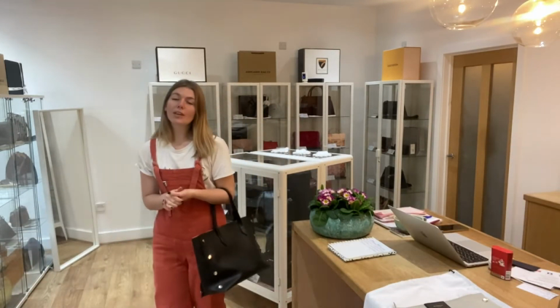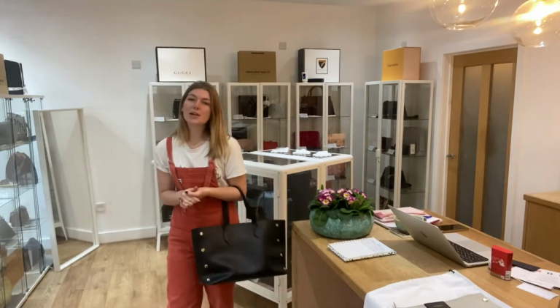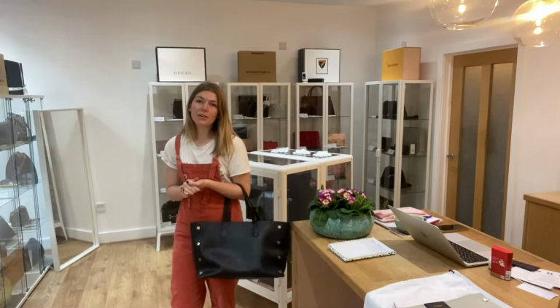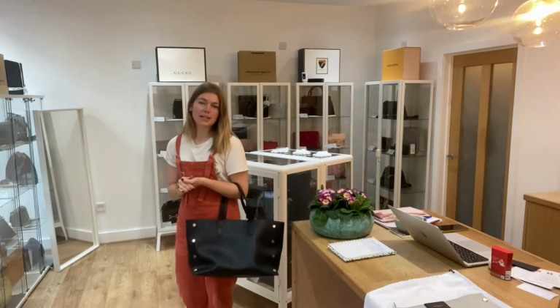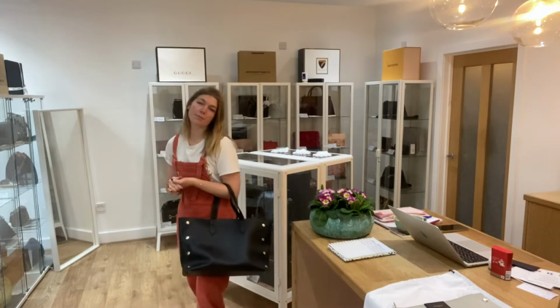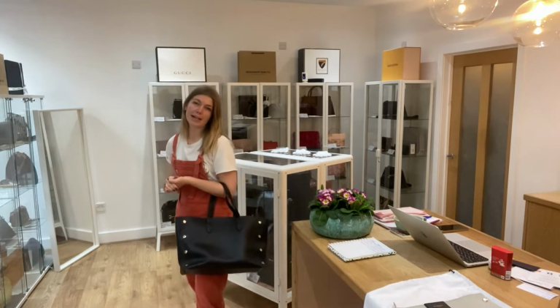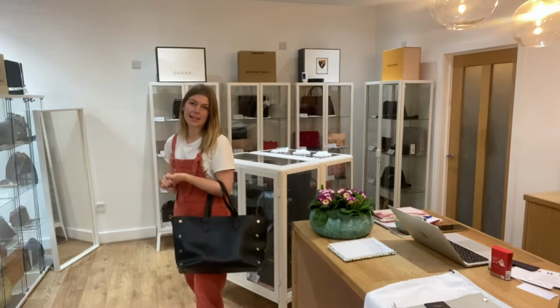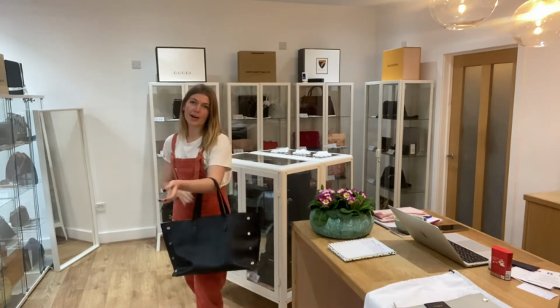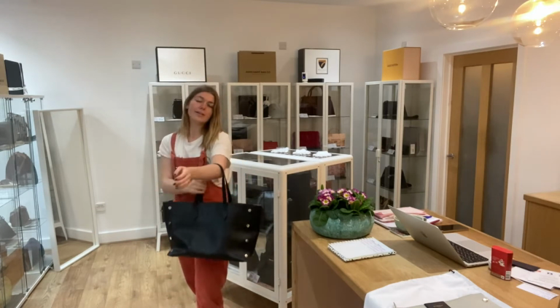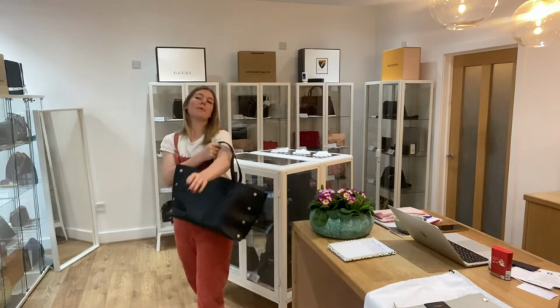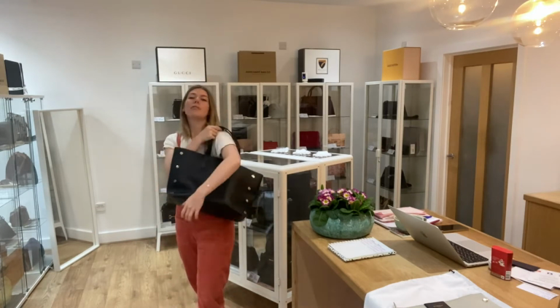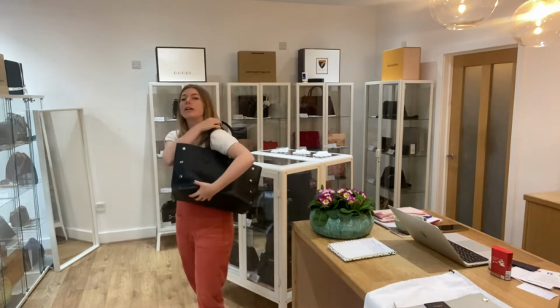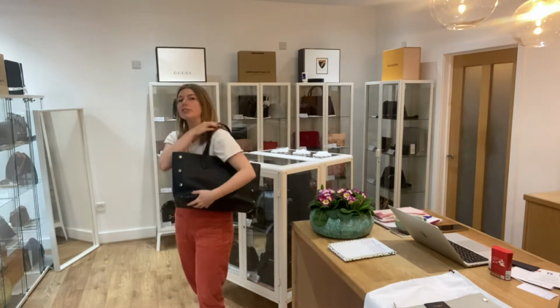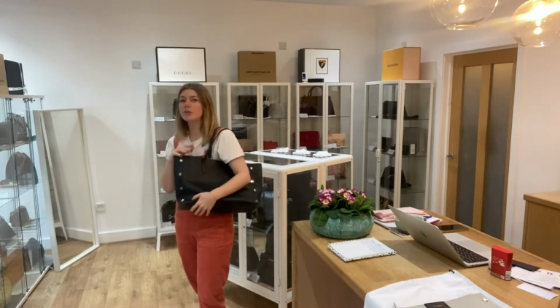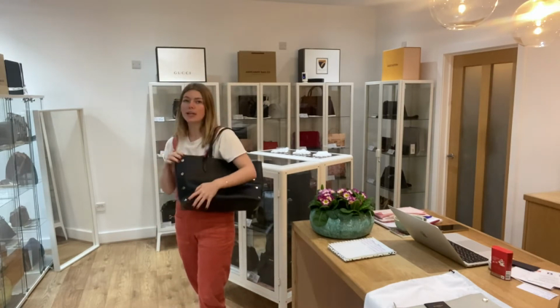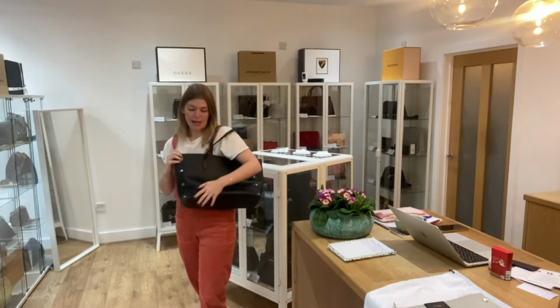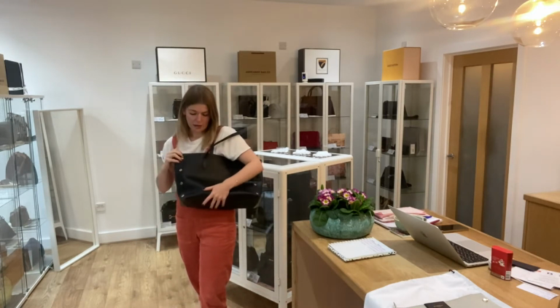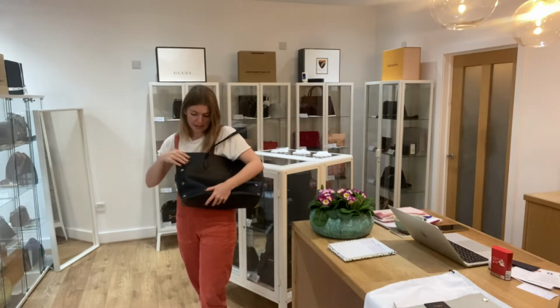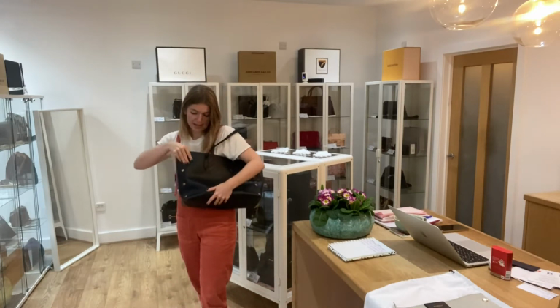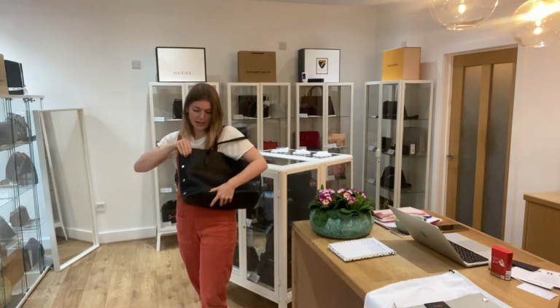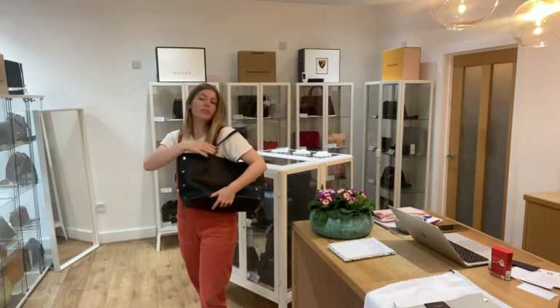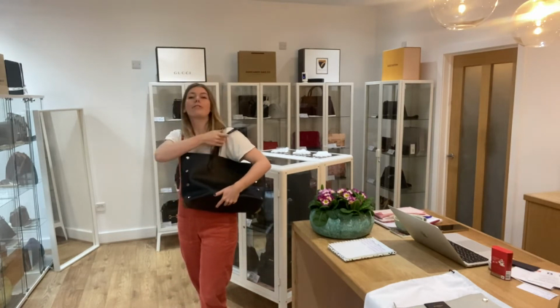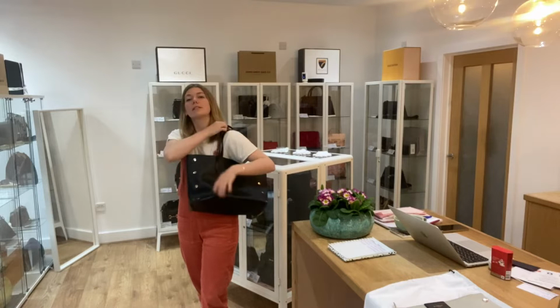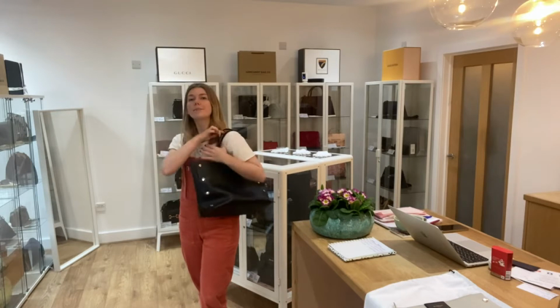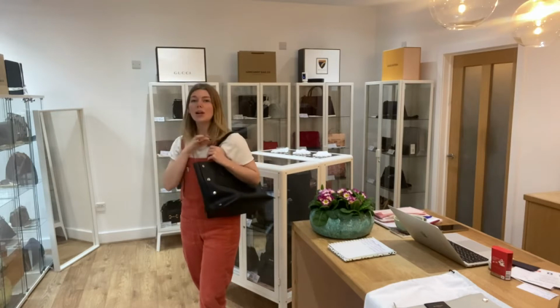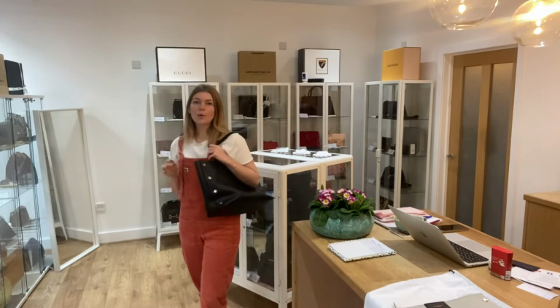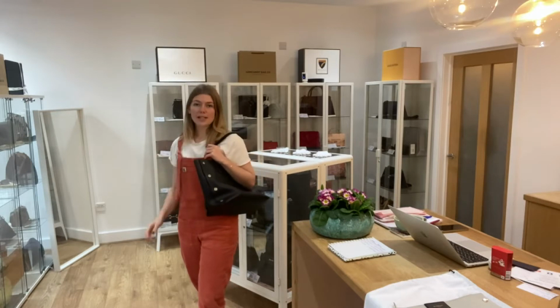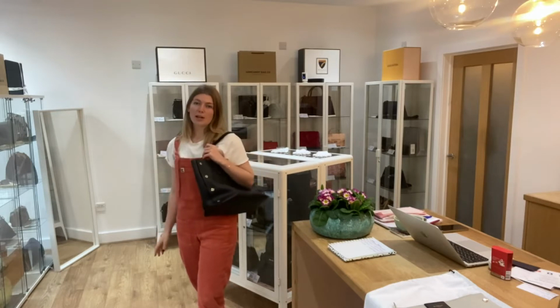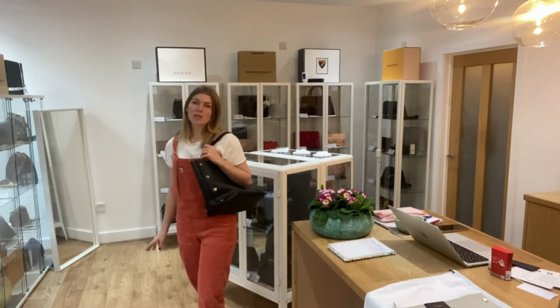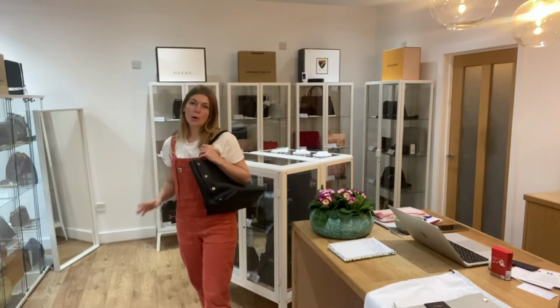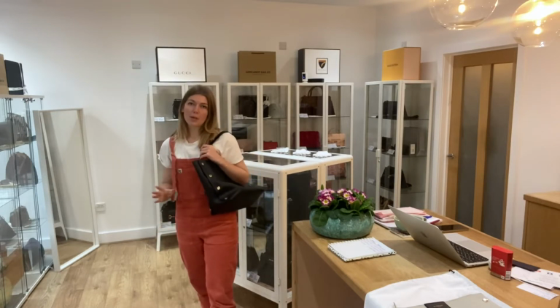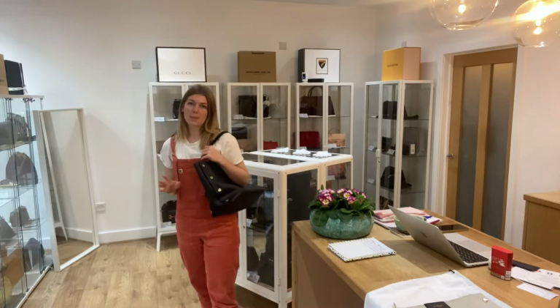Here it is on me as a tote. I'm about 5'4 and a UK size 8 for reference. All the exact measurements will be on the website.